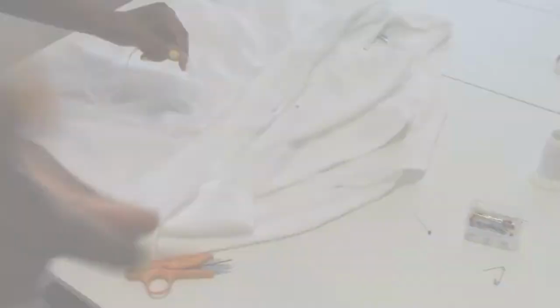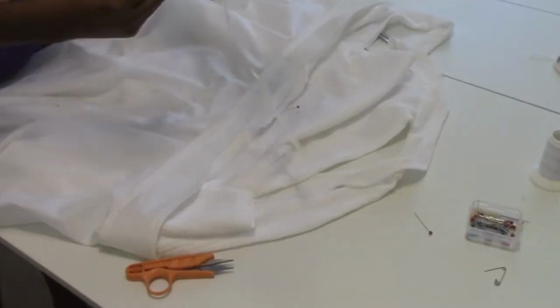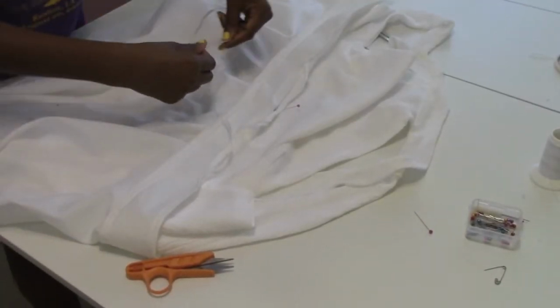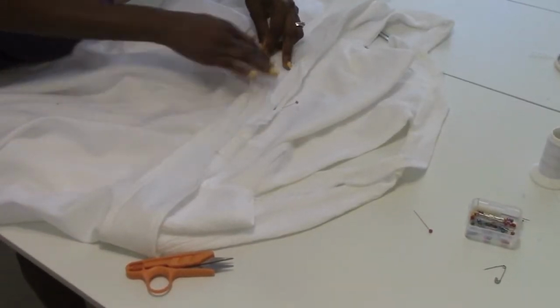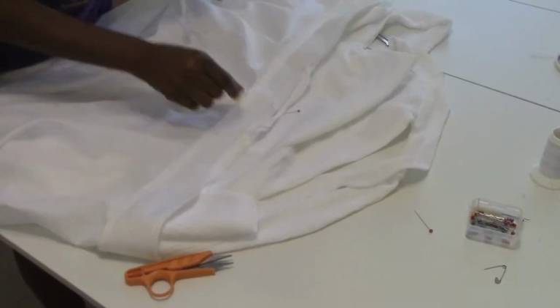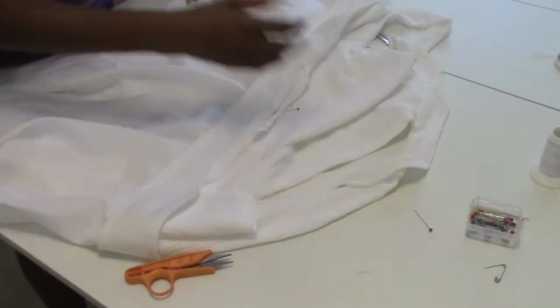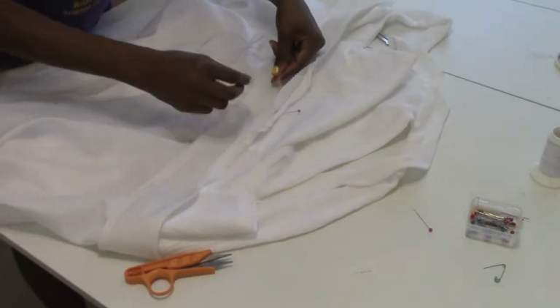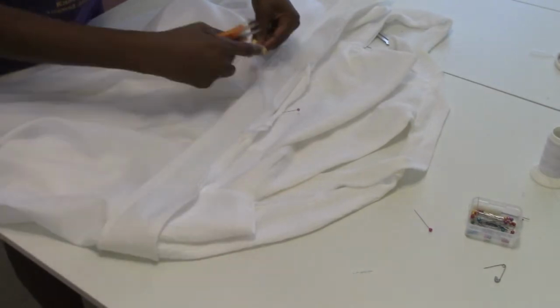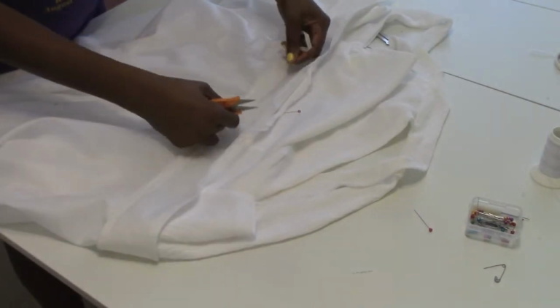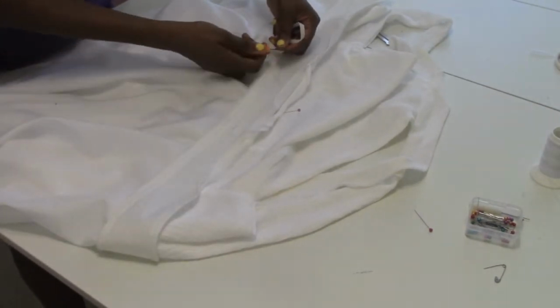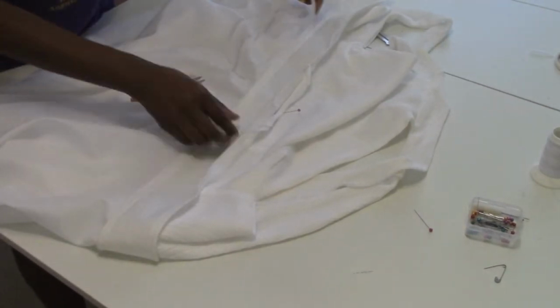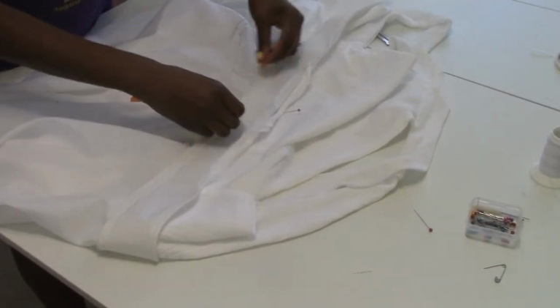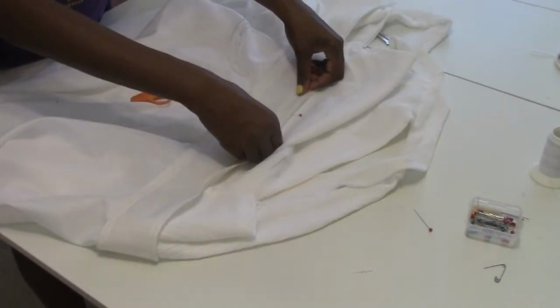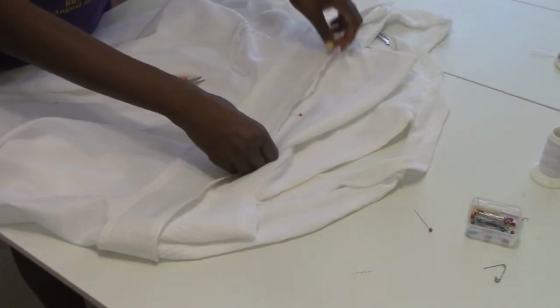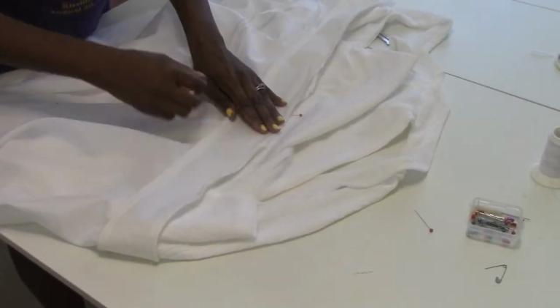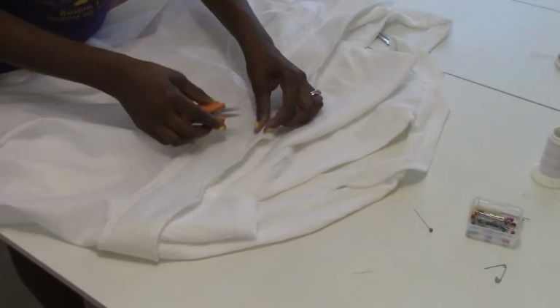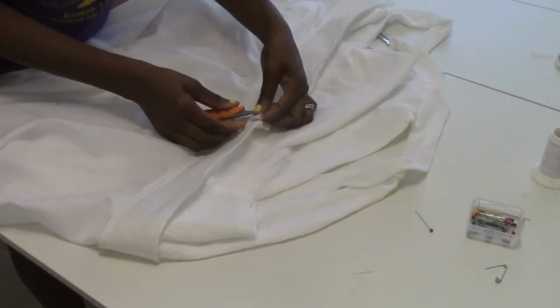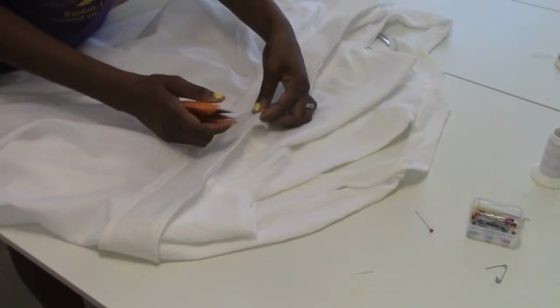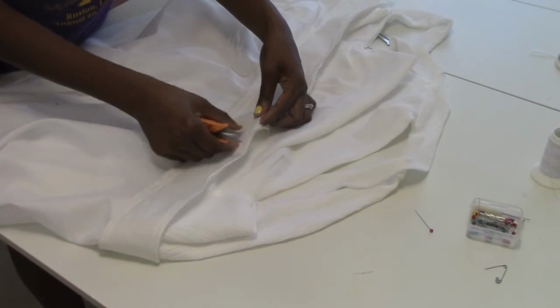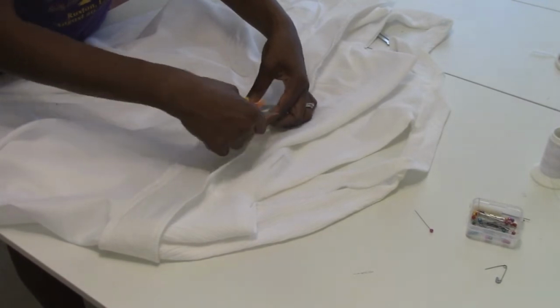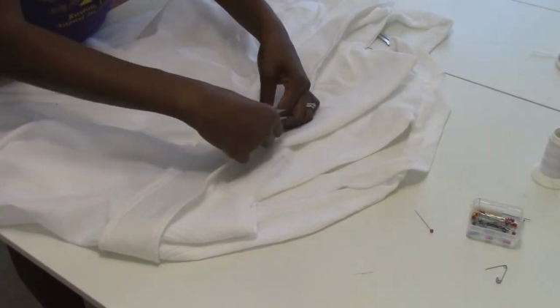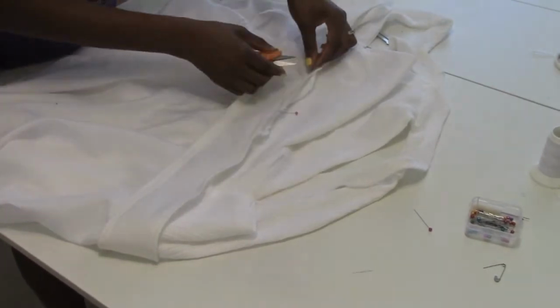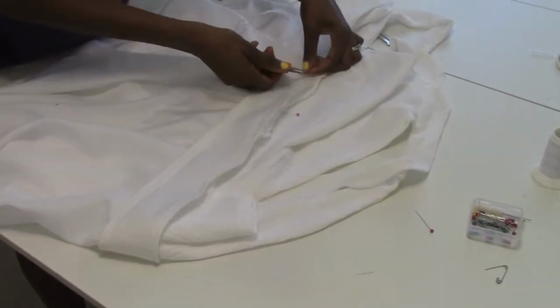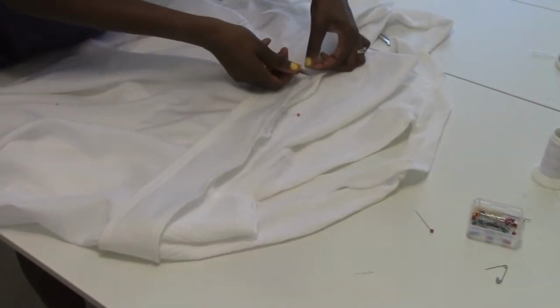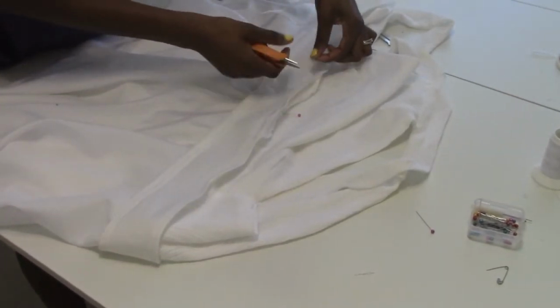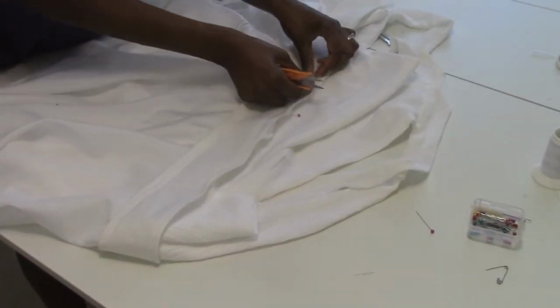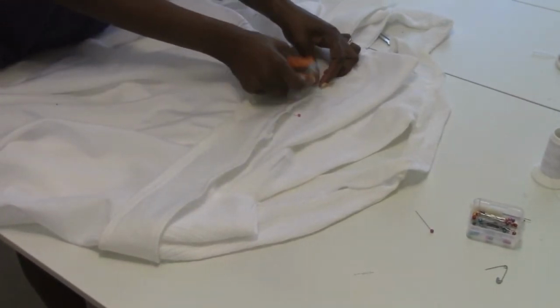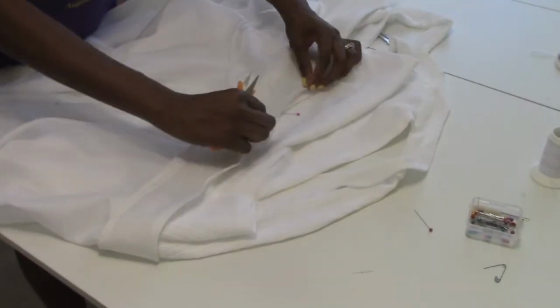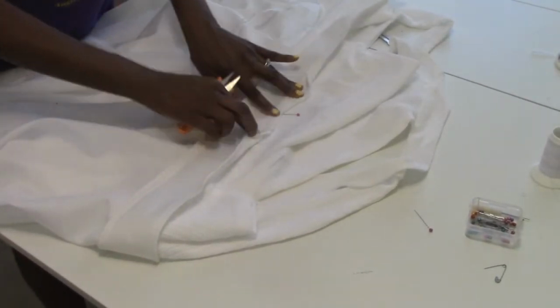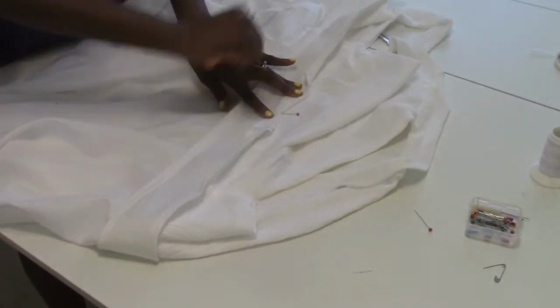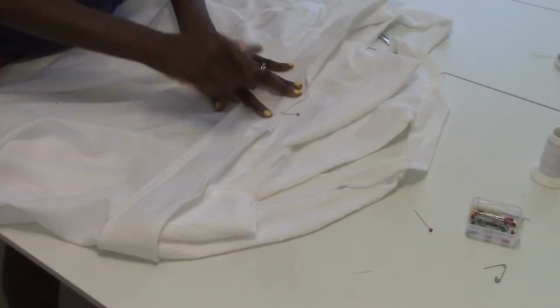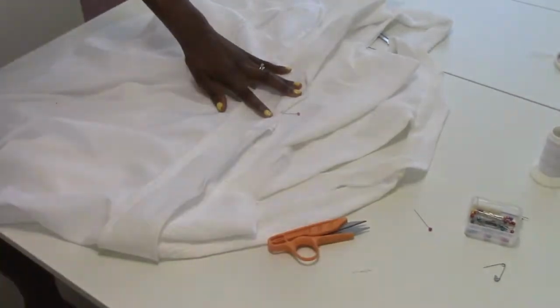On the bottom half of the waistband, I used a heat bond so I wouldn't have a seam line going through the waistband. I did stitch the top half that belongs to the open cutout part and just put it on the bottom half.